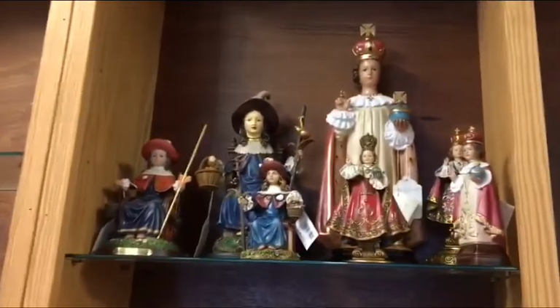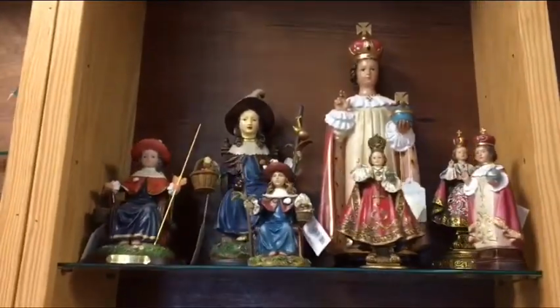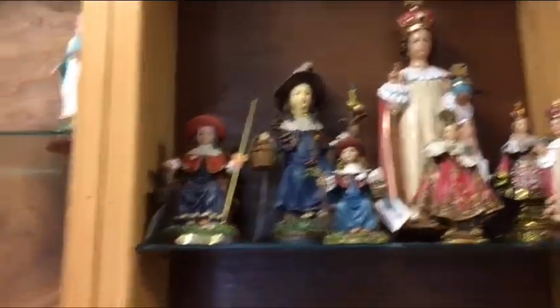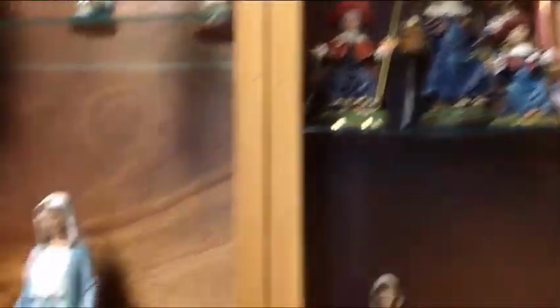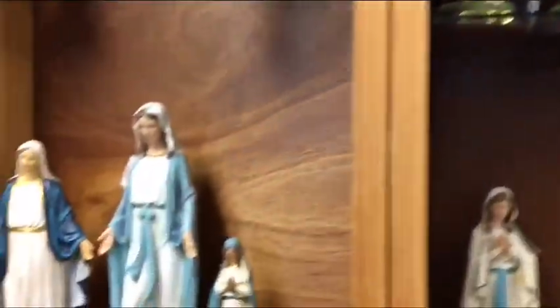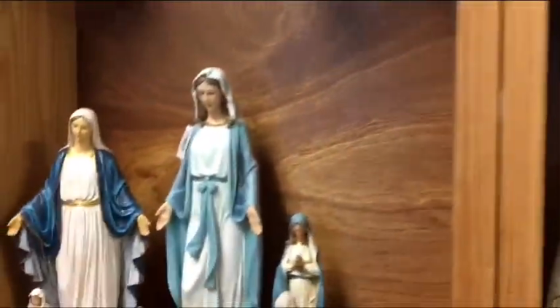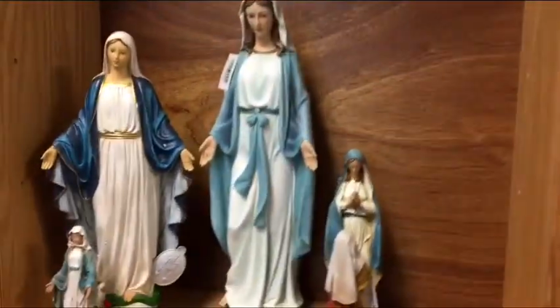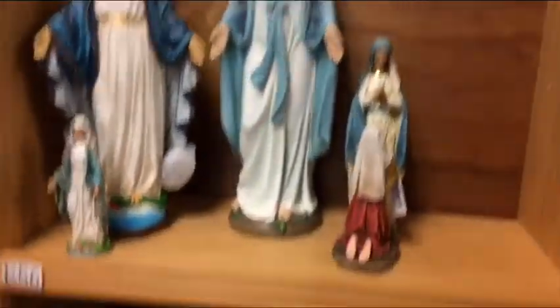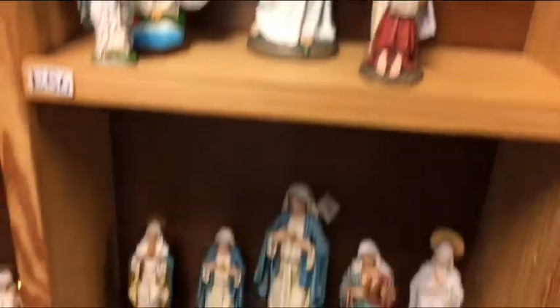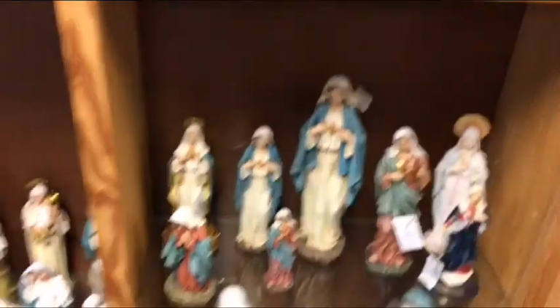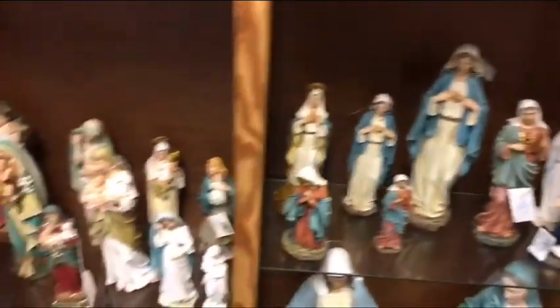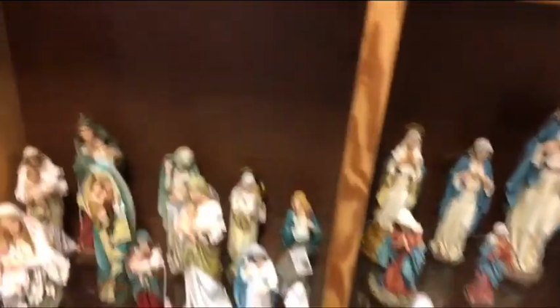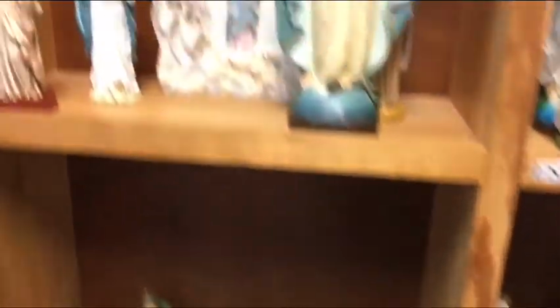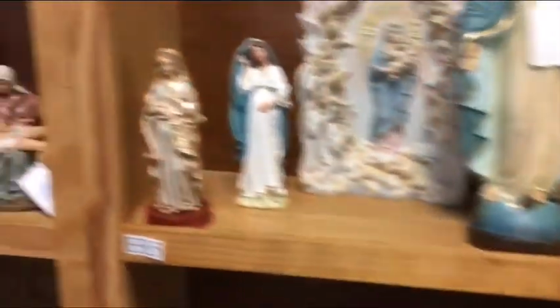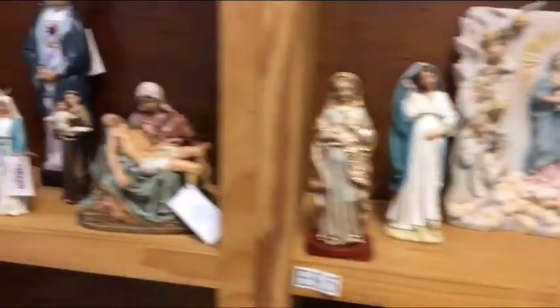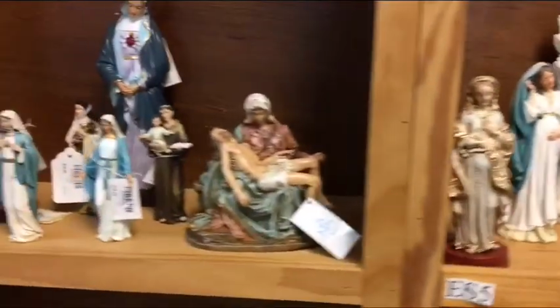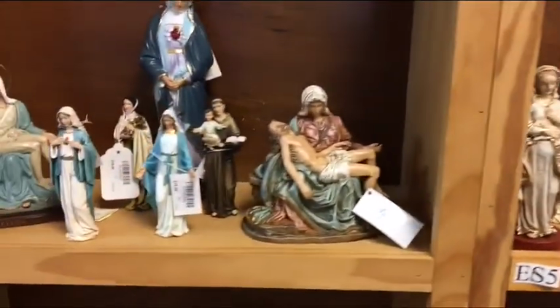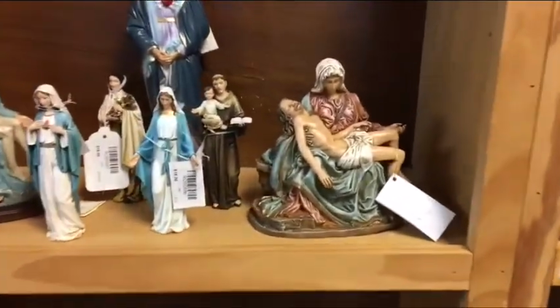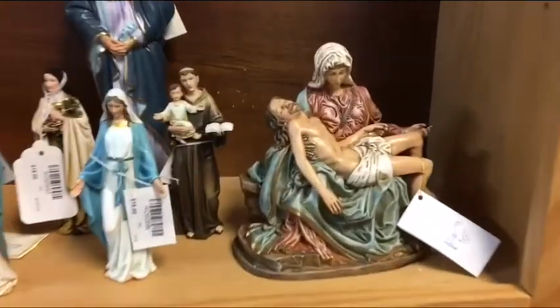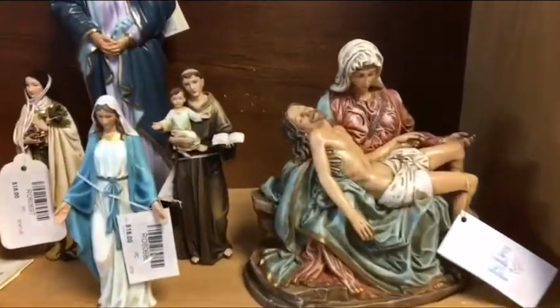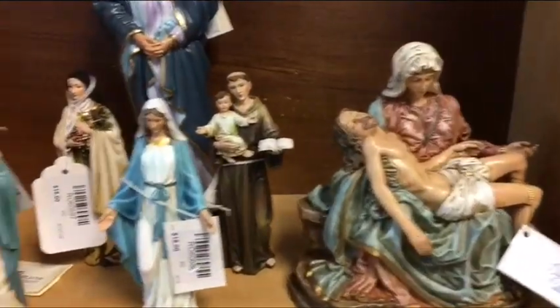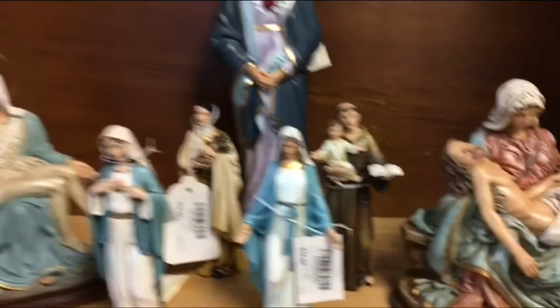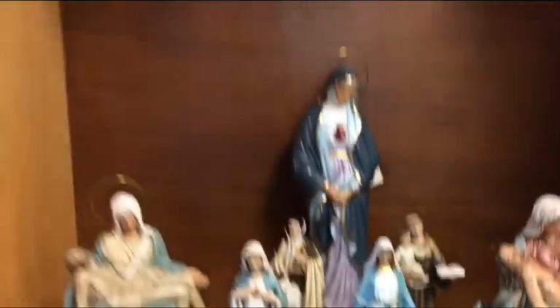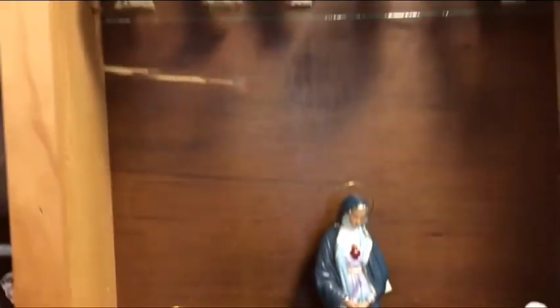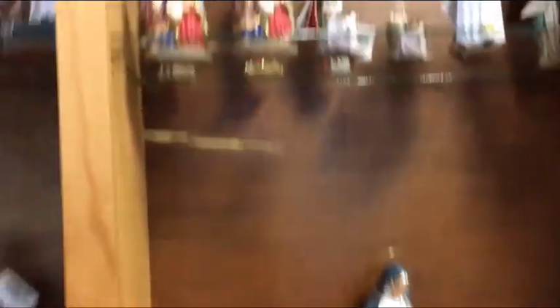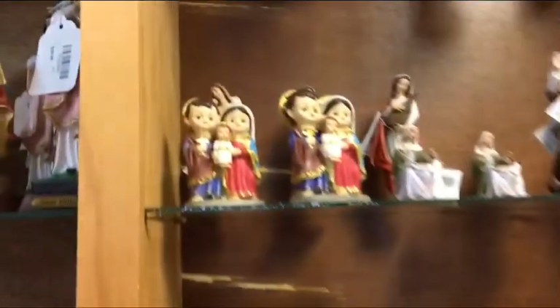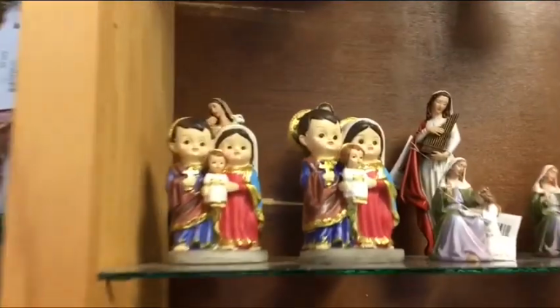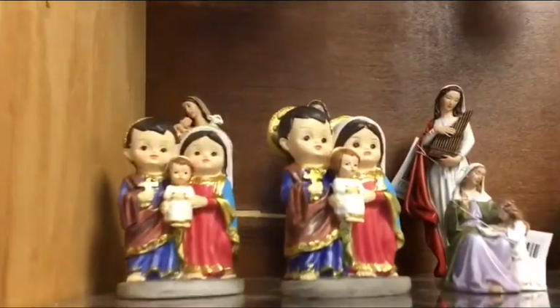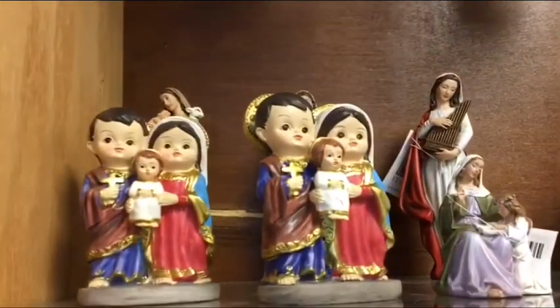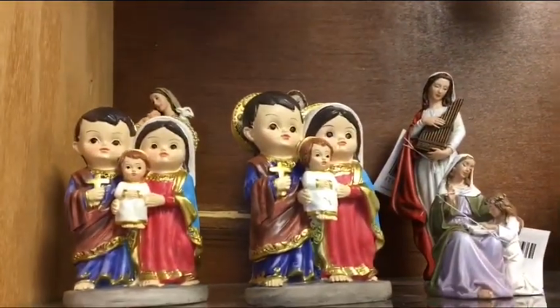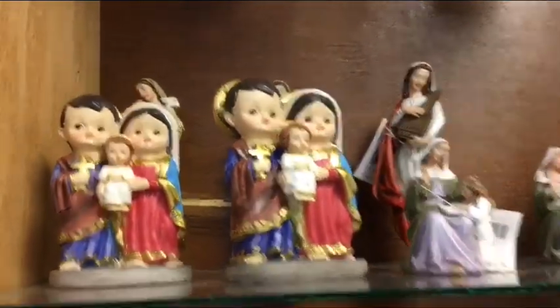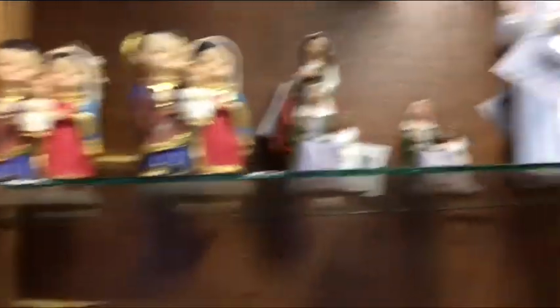Children's books — four different saints here. Blessed Virgin. Pieta. Those are cute. Holy Family.